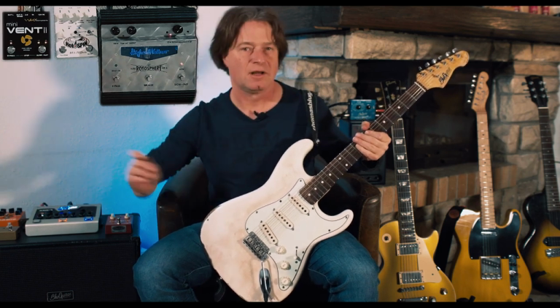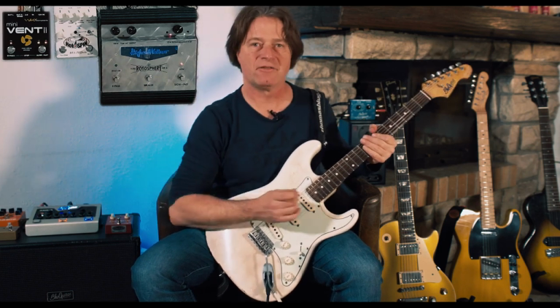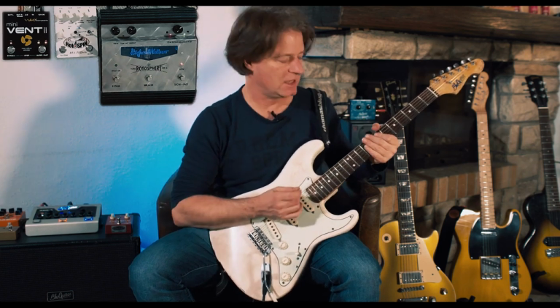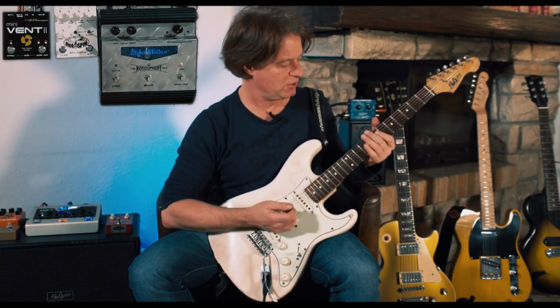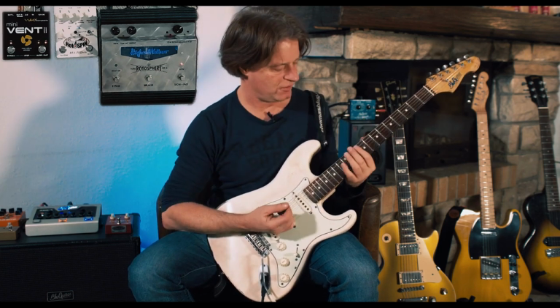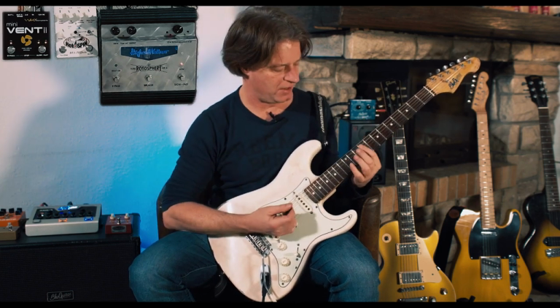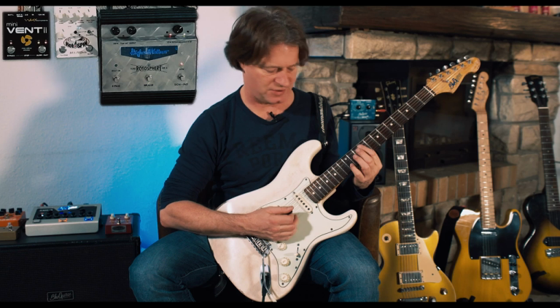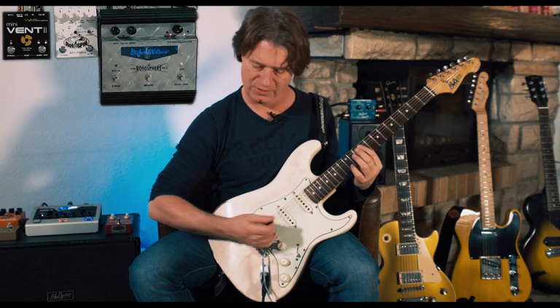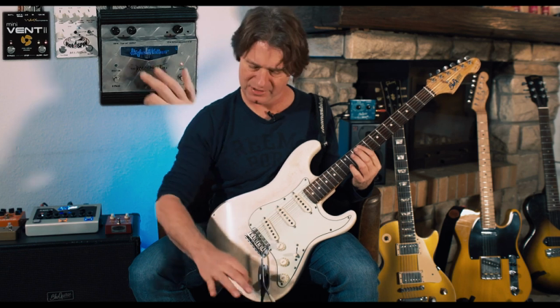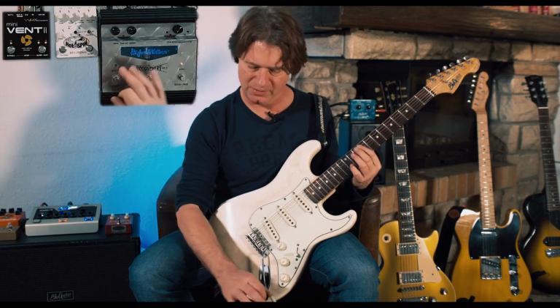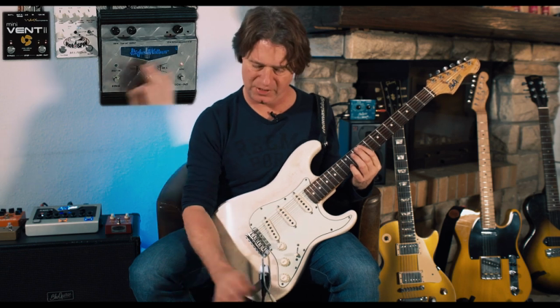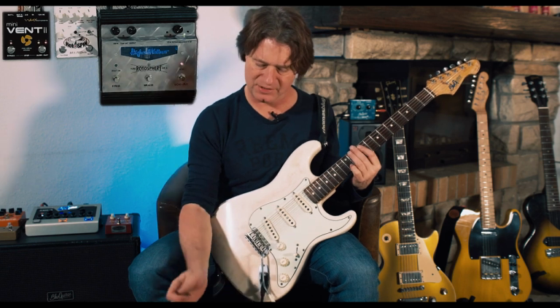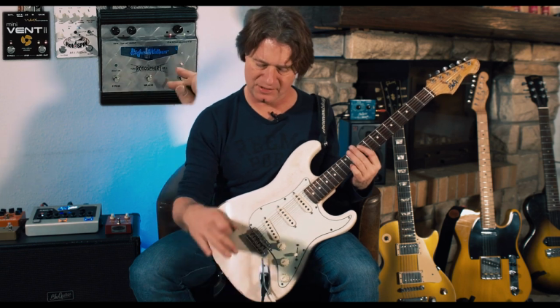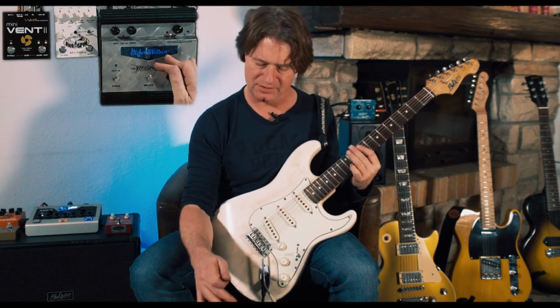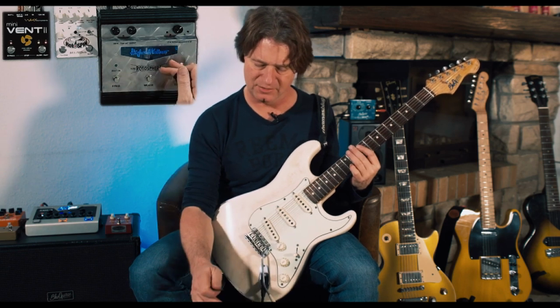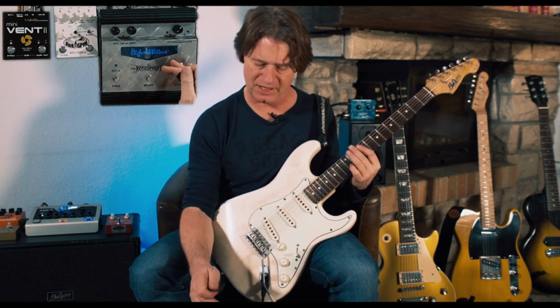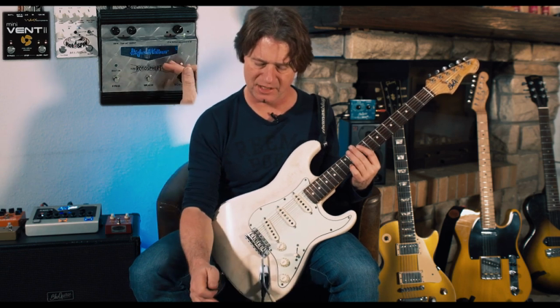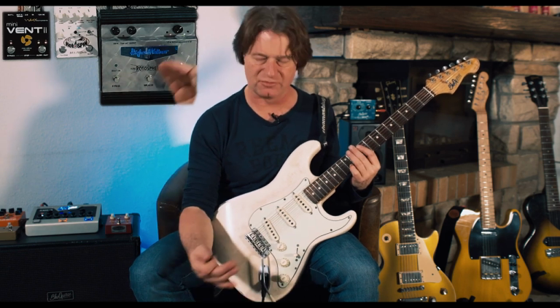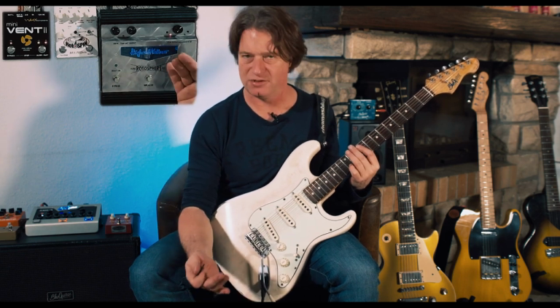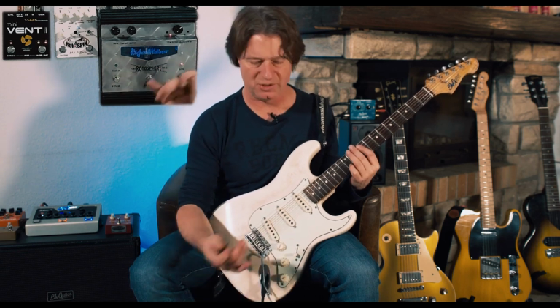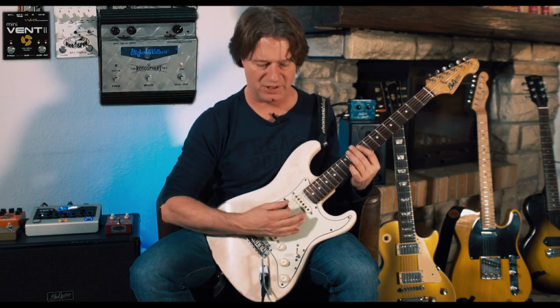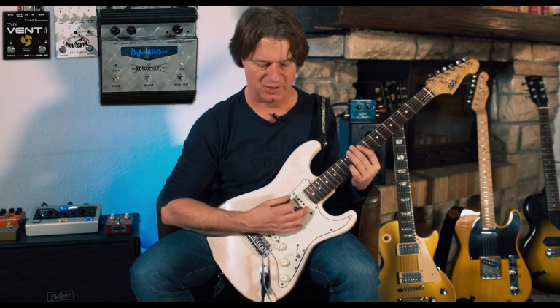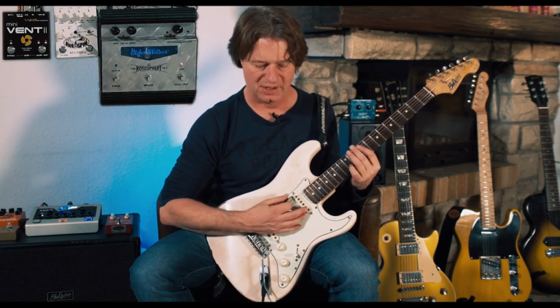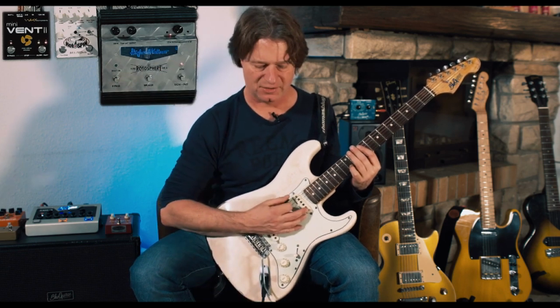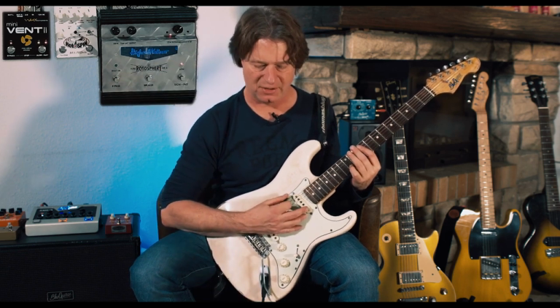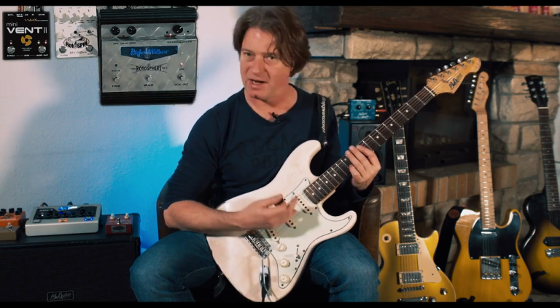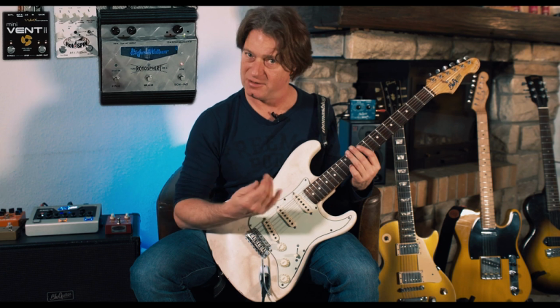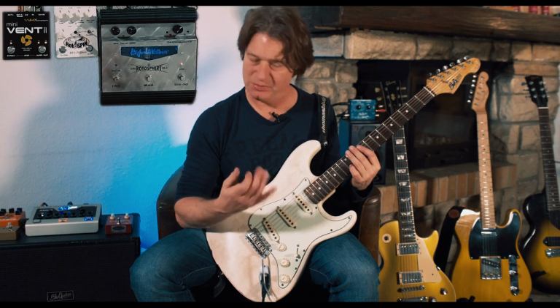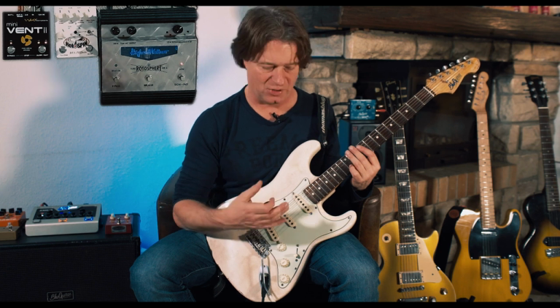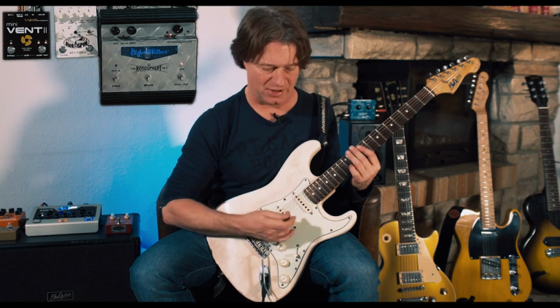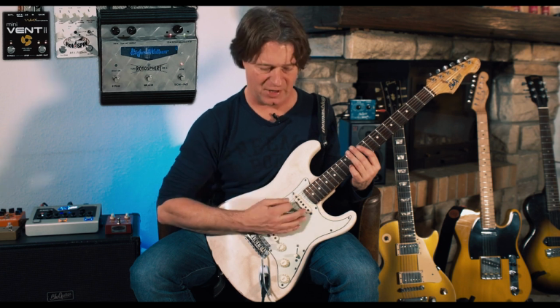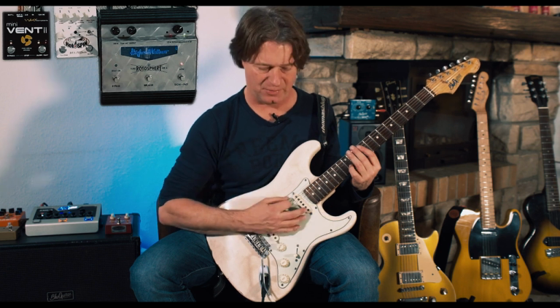I'll give it a little boost for my amp. It's similar because the Eusen Kettner has a real tube in the preamp, so now I get a little bit more dry signal for my amp.